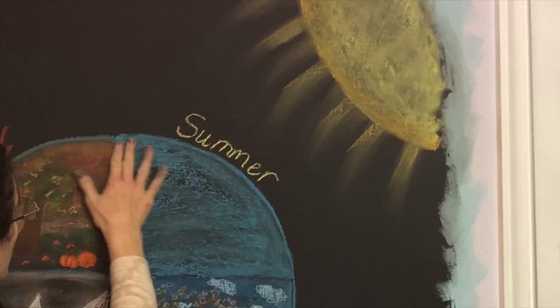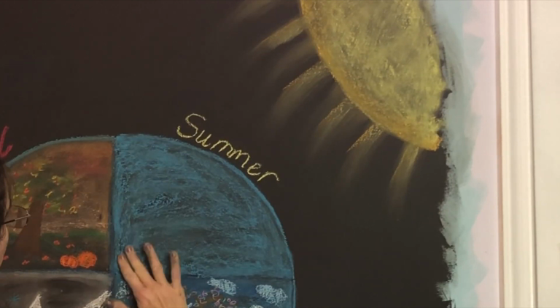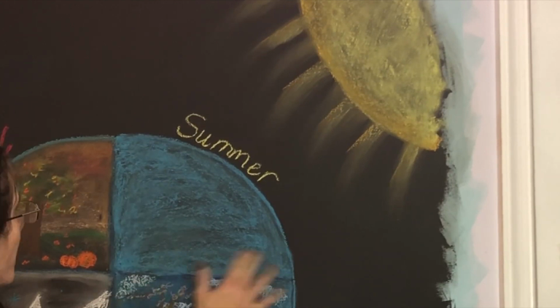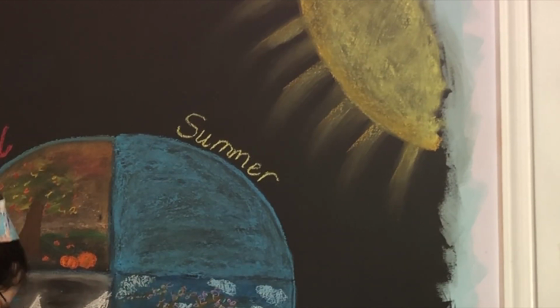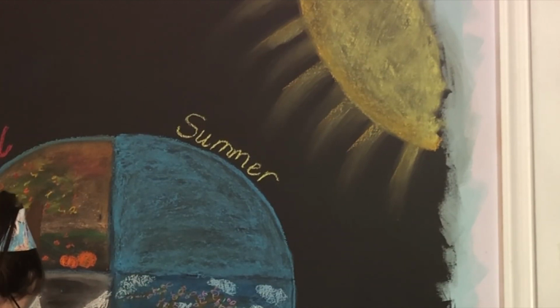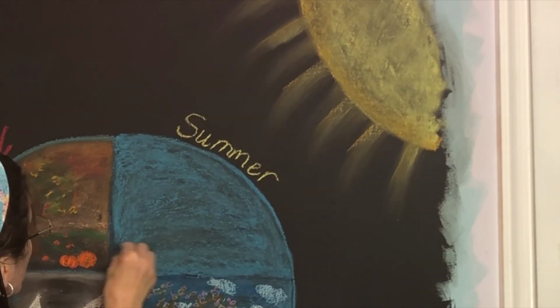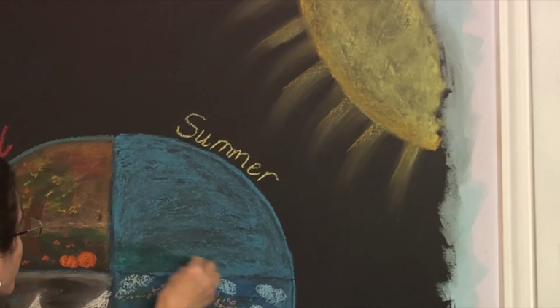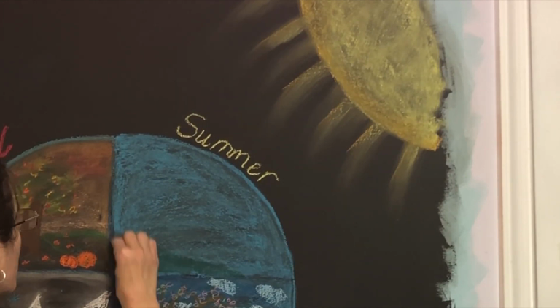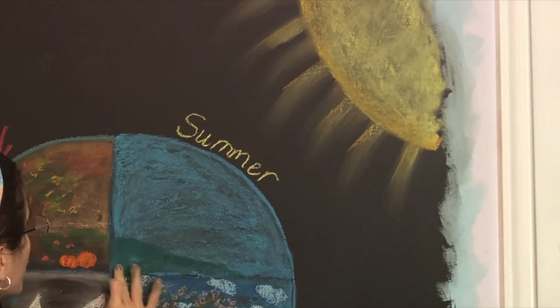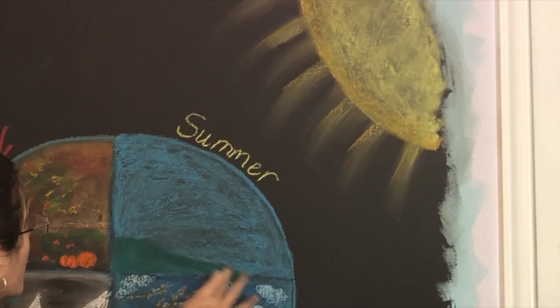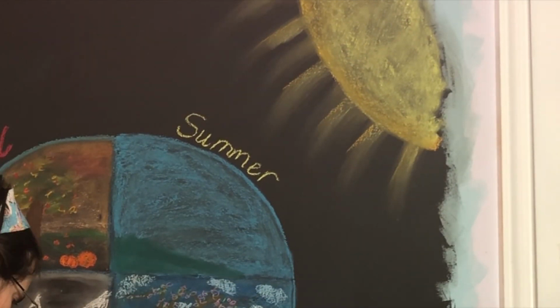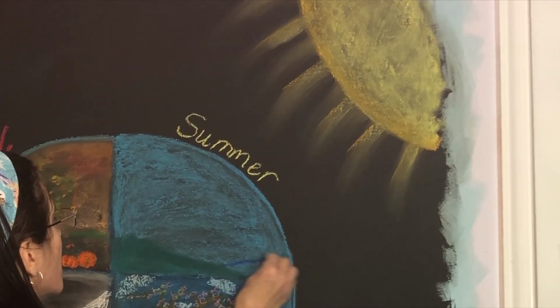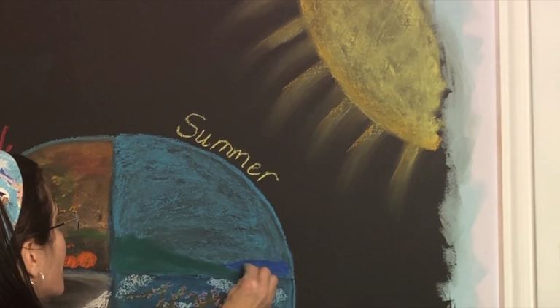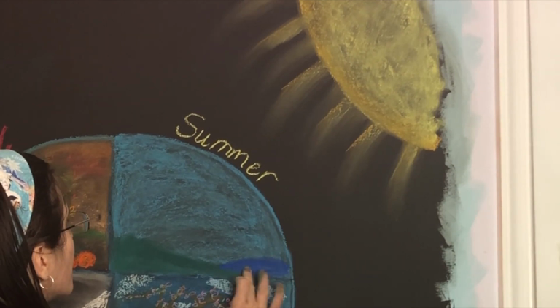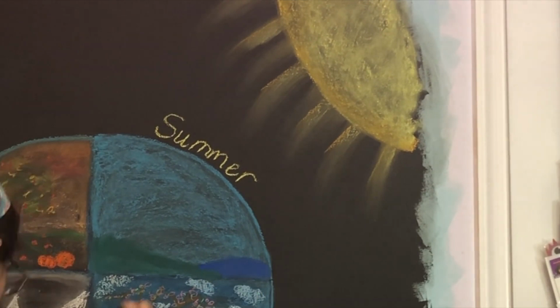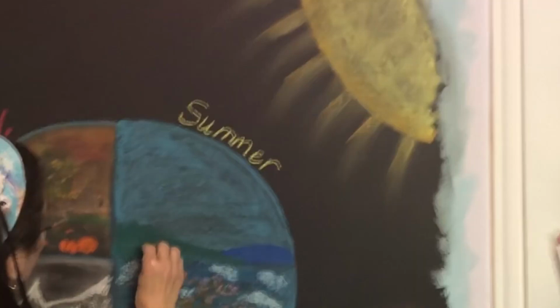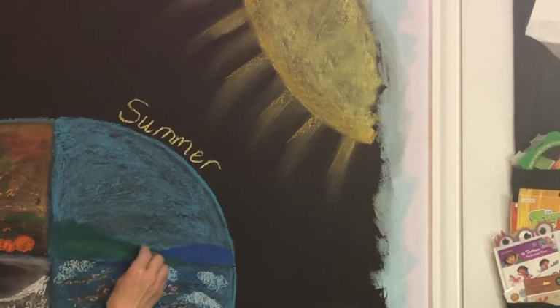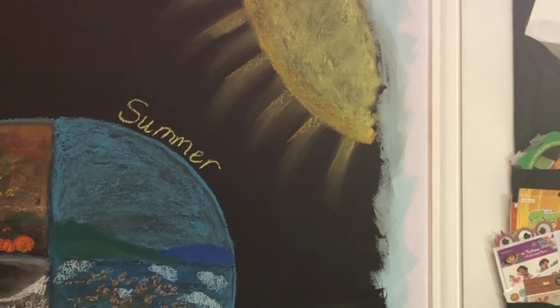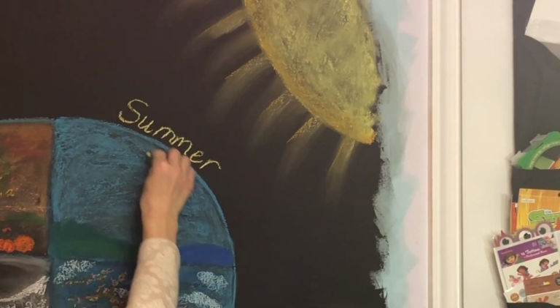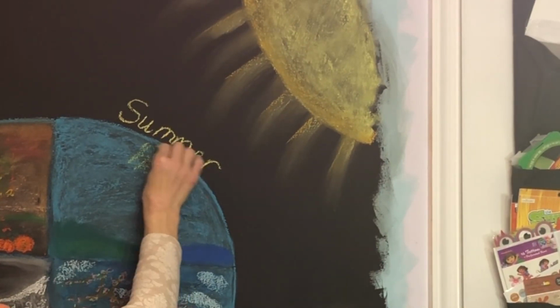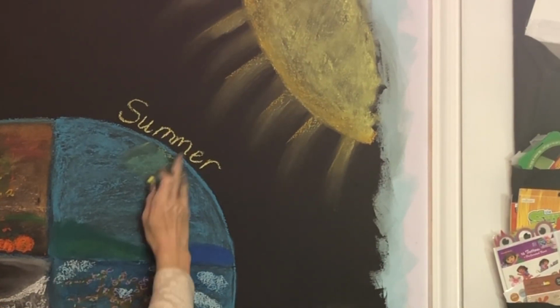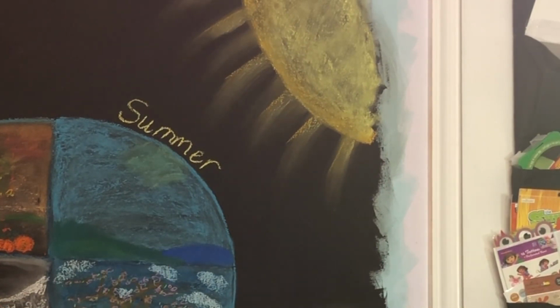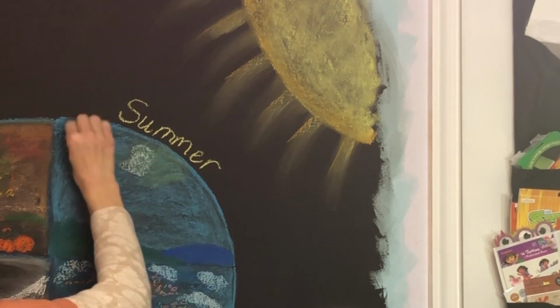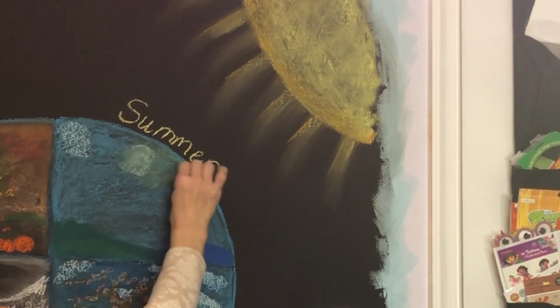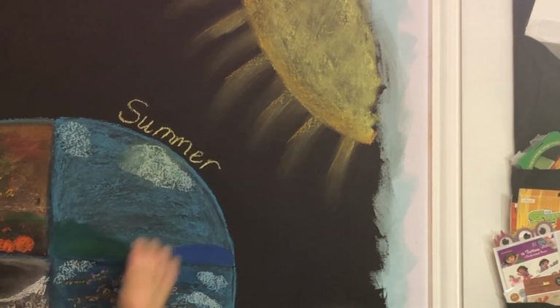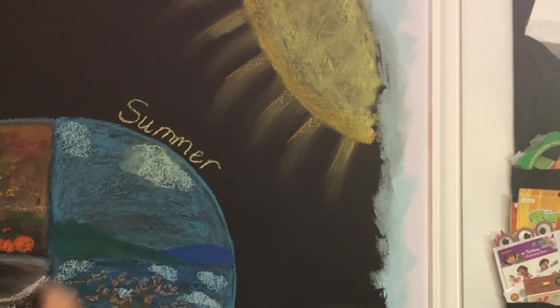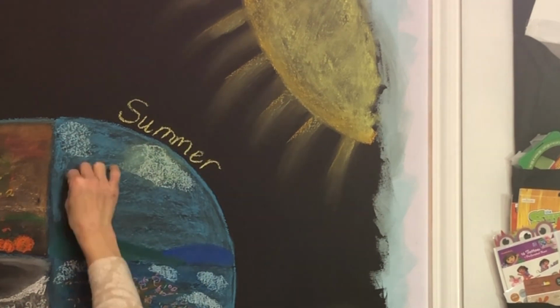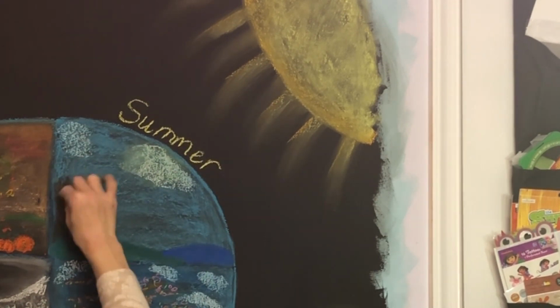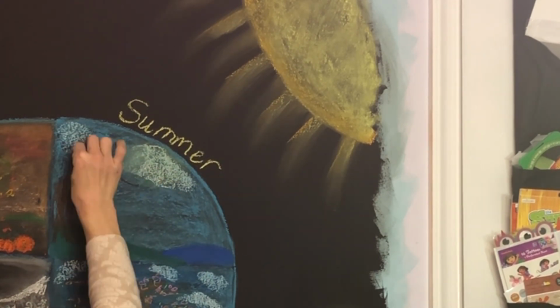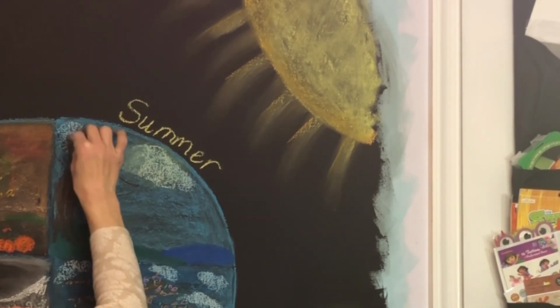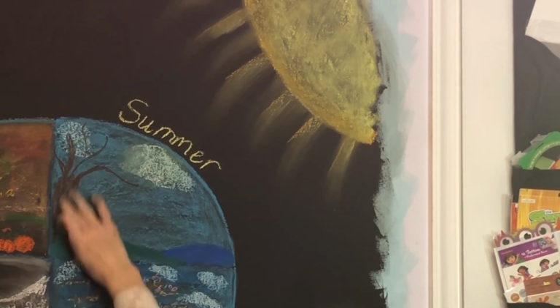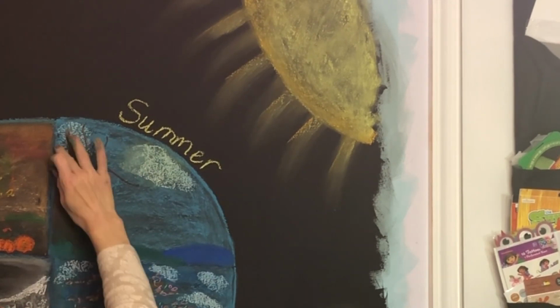don't know, the Farmer's Almanac is also based on the lunar cycles, so it's something I really think is good to know. We've already been into this drawing for a while — I have the four different seasons, and all of them feature a tree.